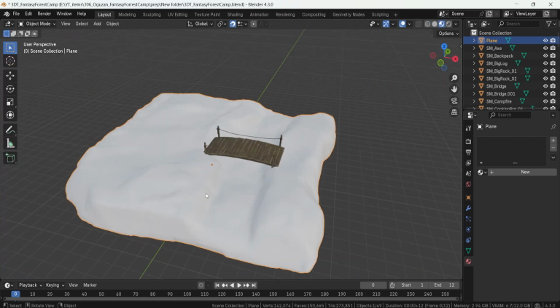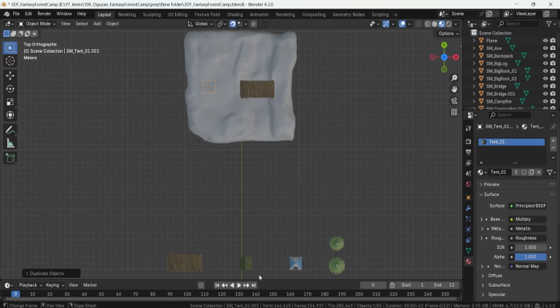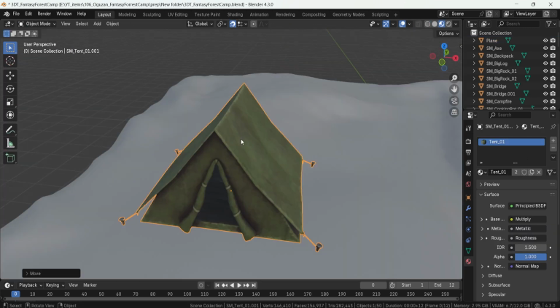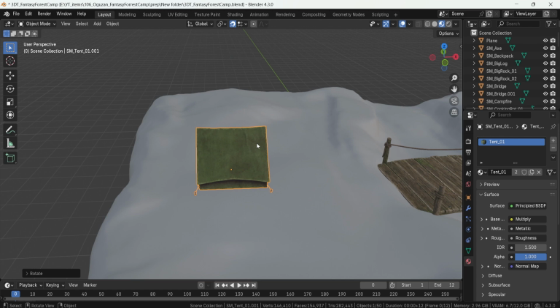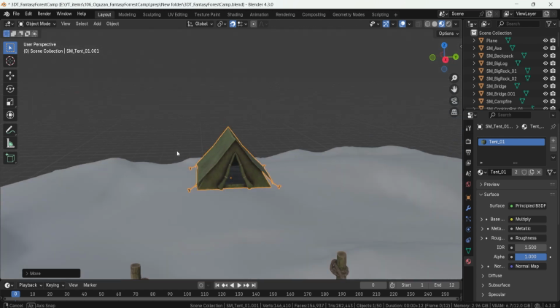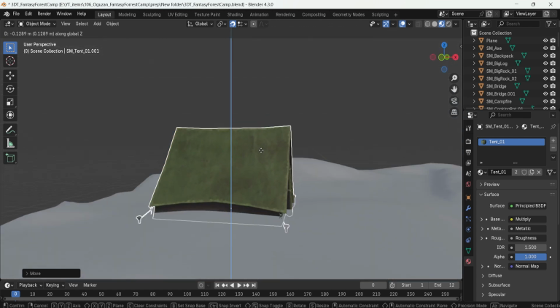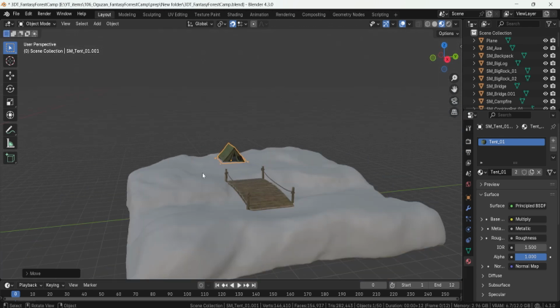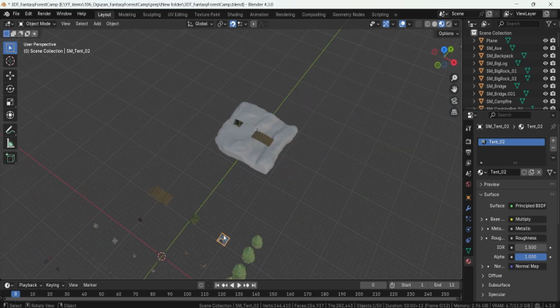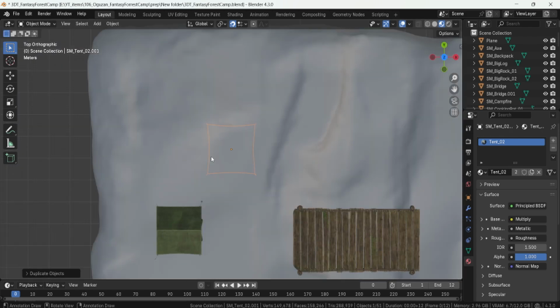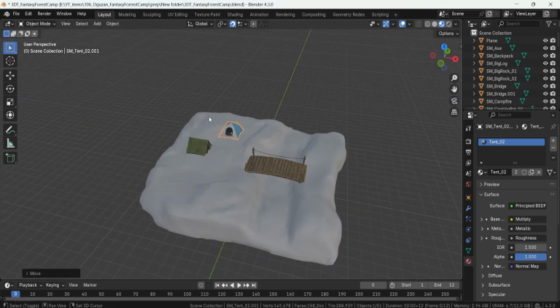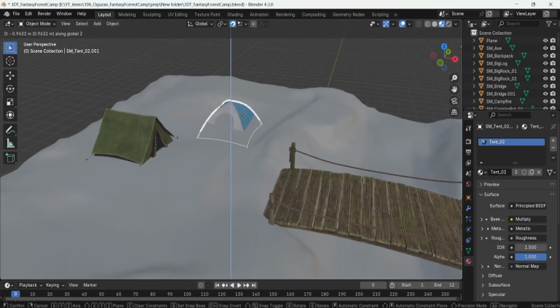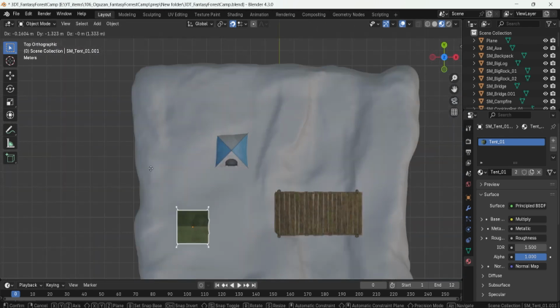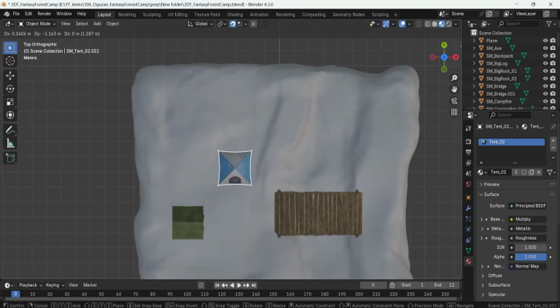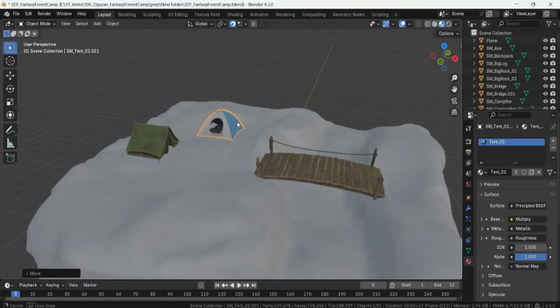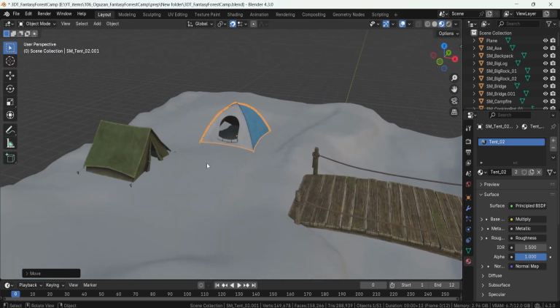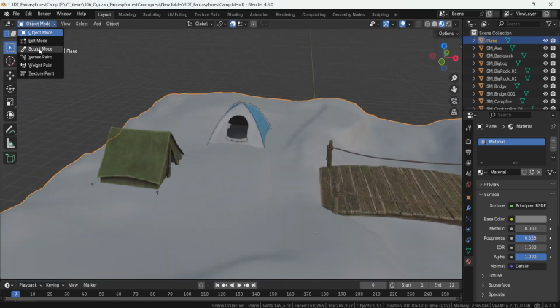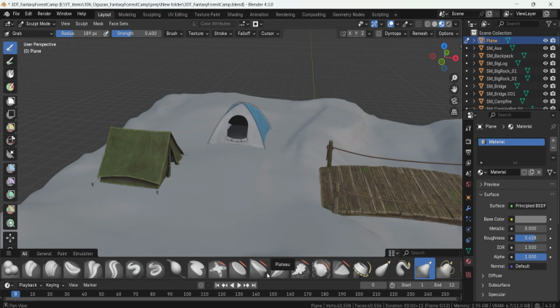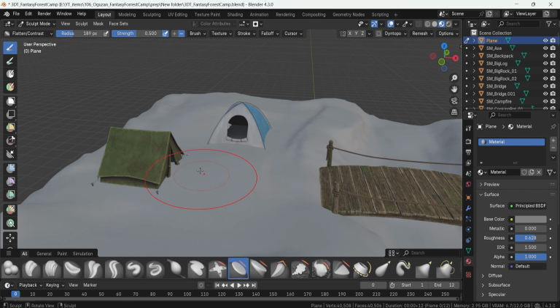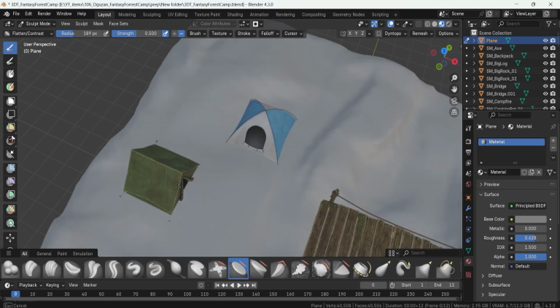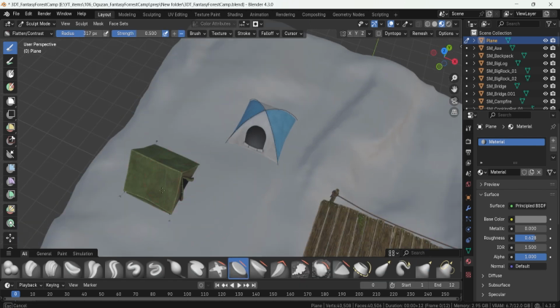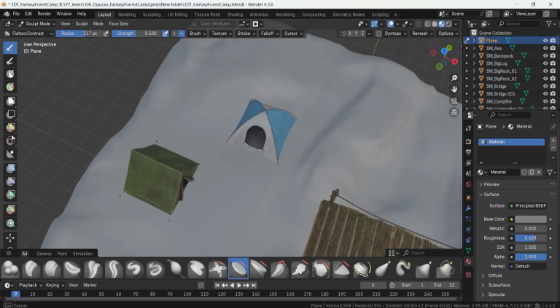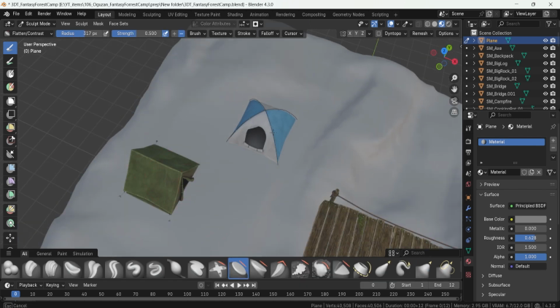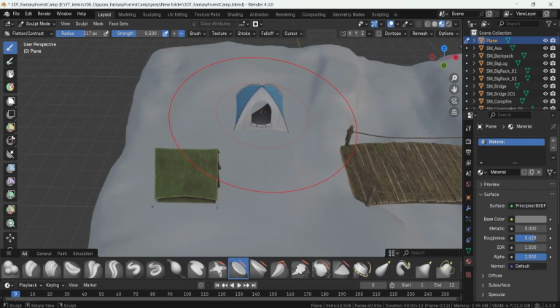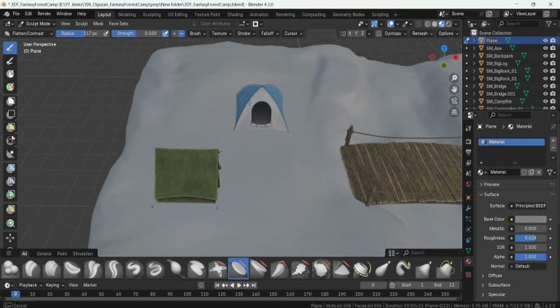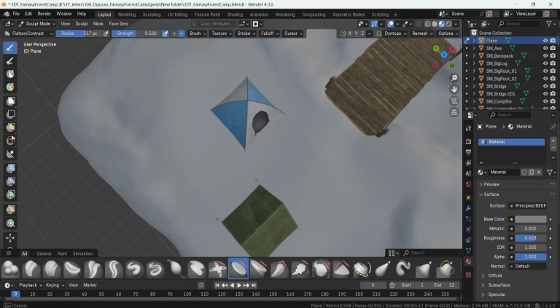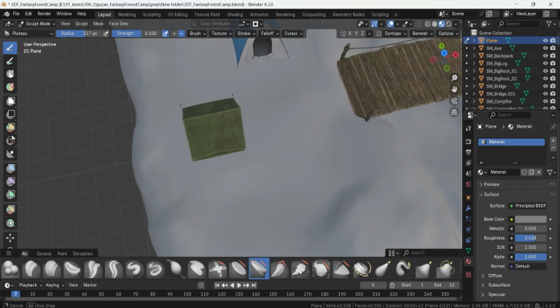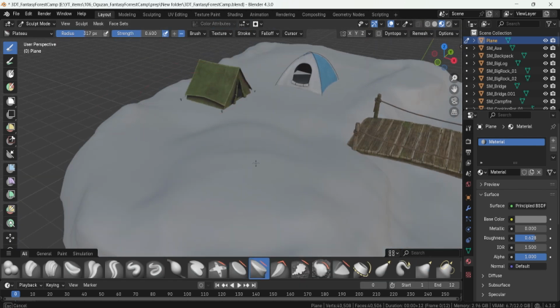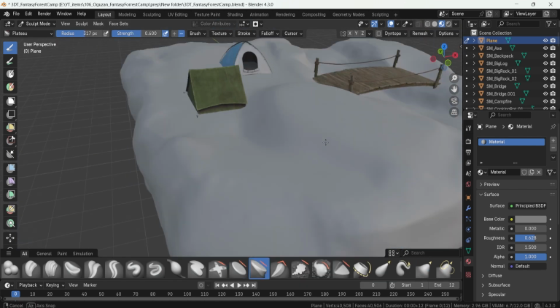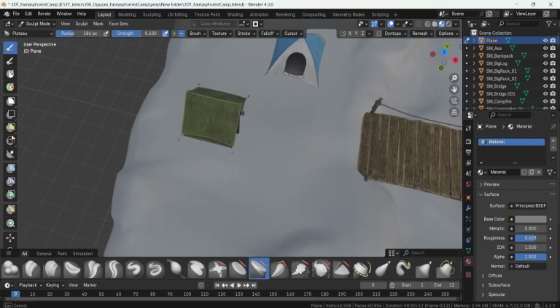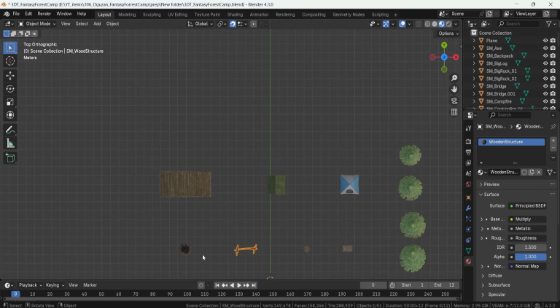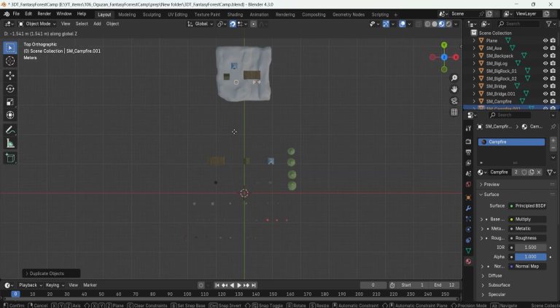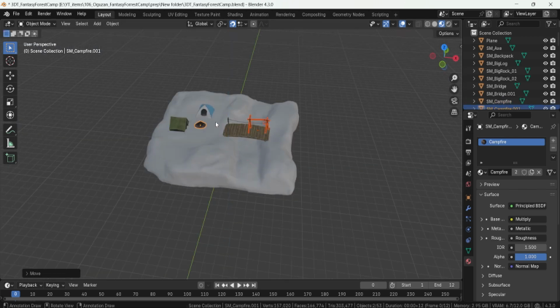It allows you to construct dynamic campsite environments effortlessly, saving you time whilst giving you maximum creative freedom. Whether you're making a bustling RPG hub or a peaceful woodland retreat, this pack has everything you need.